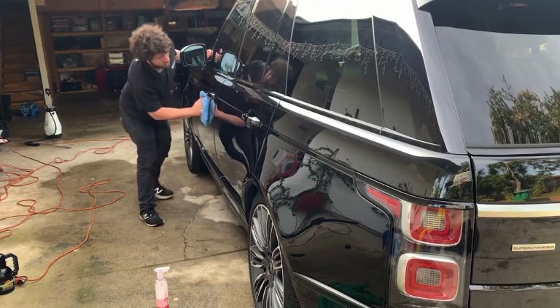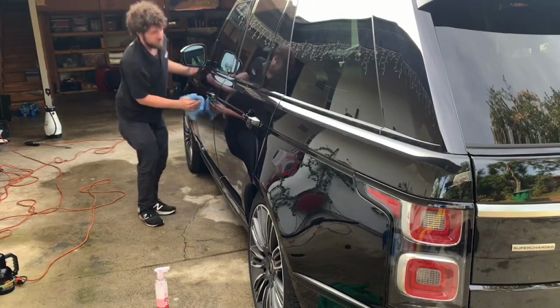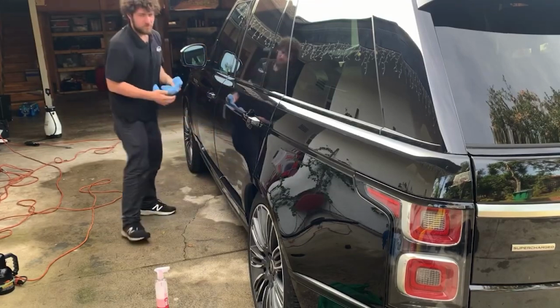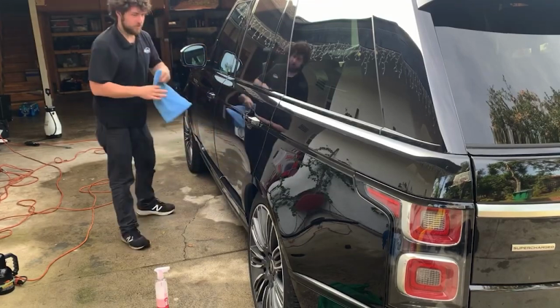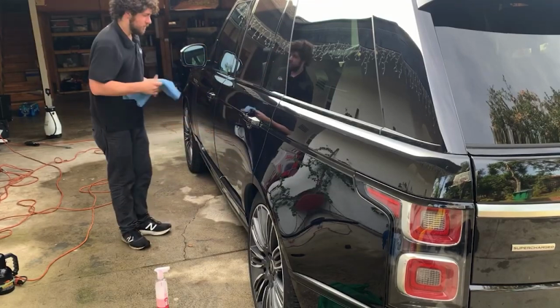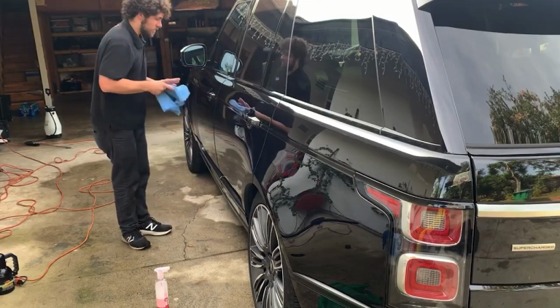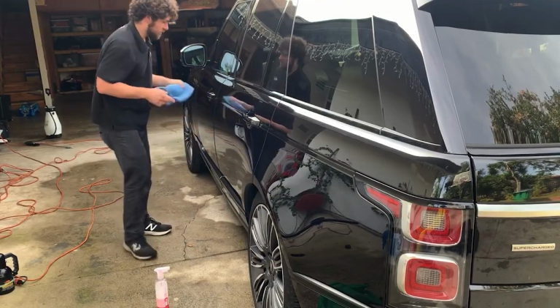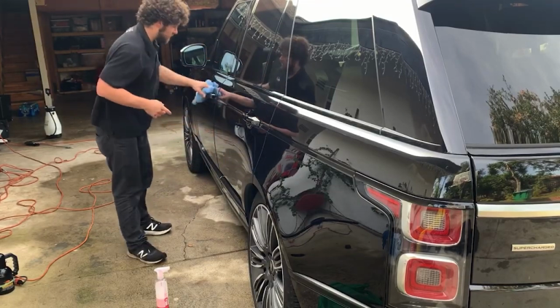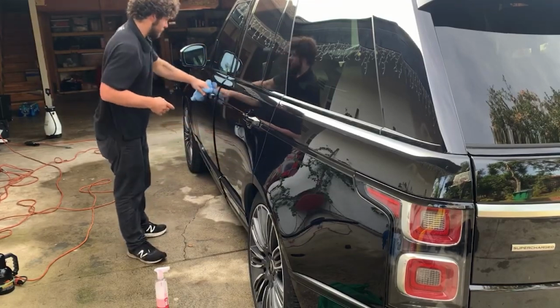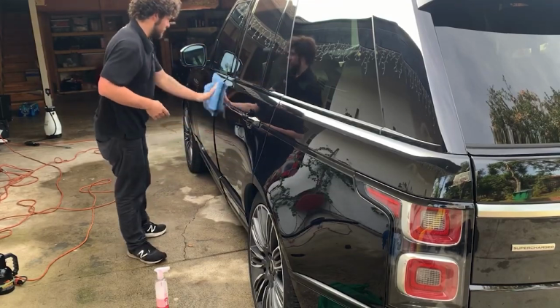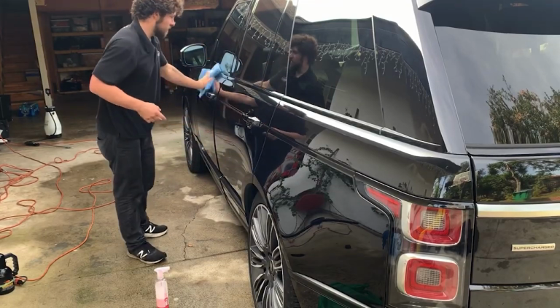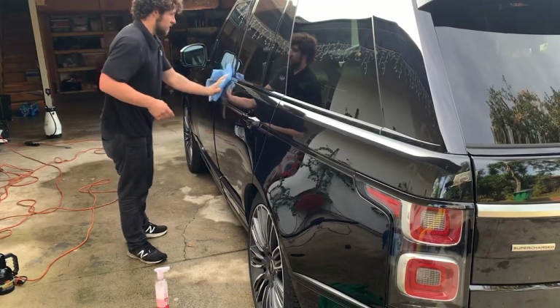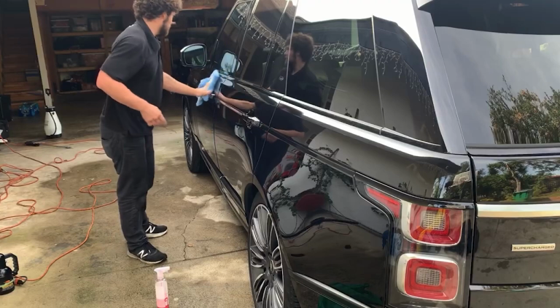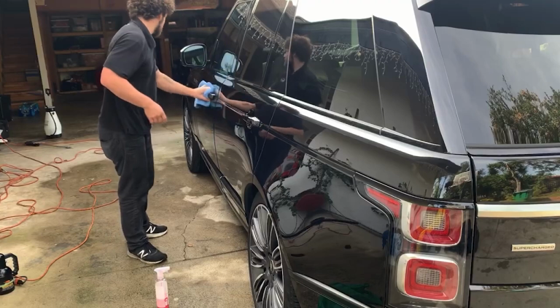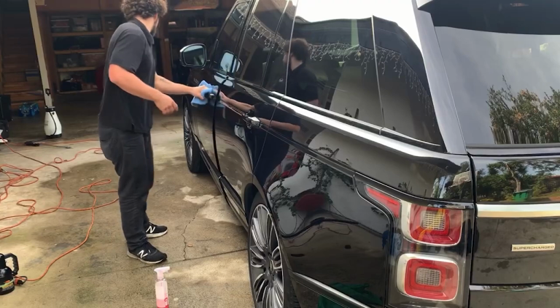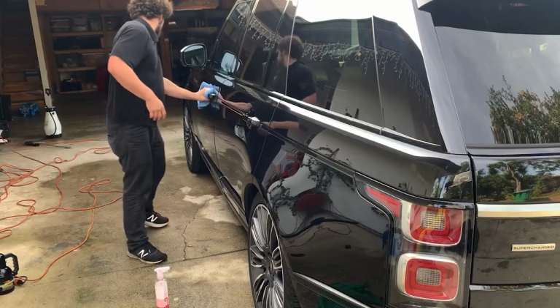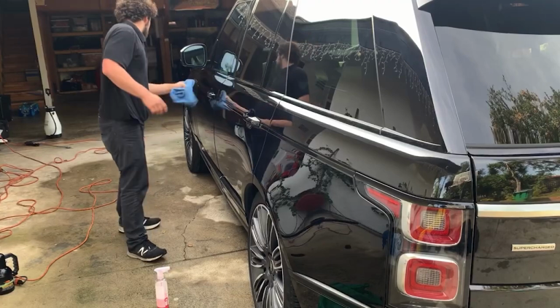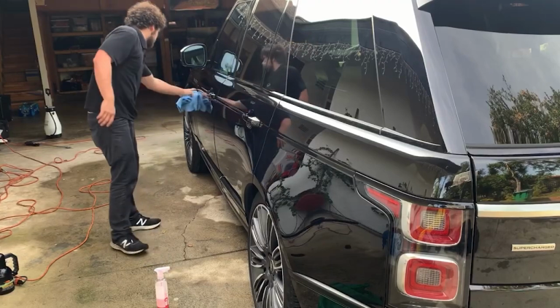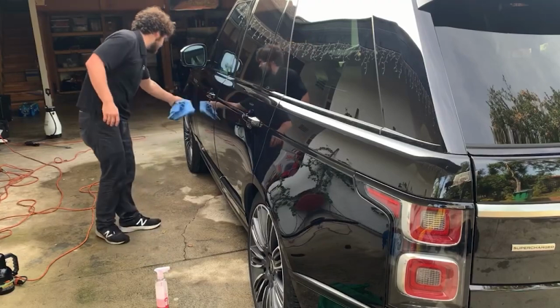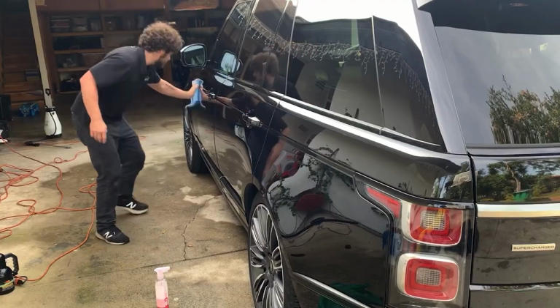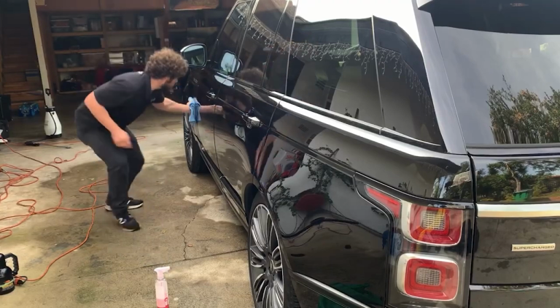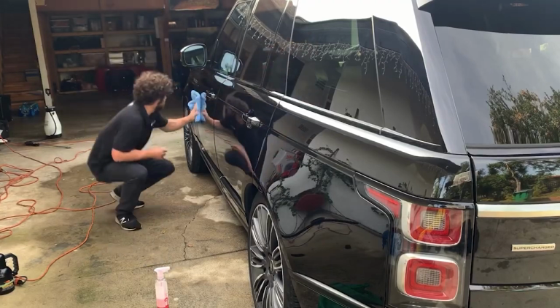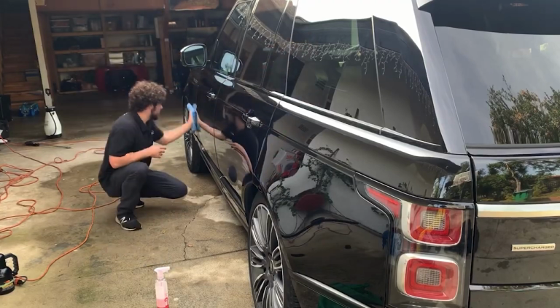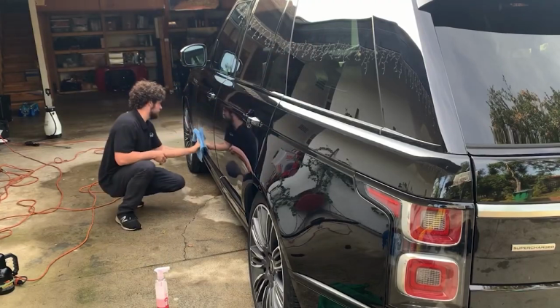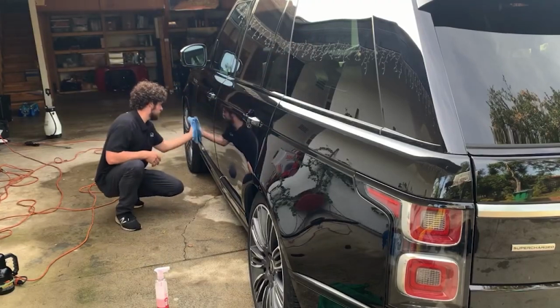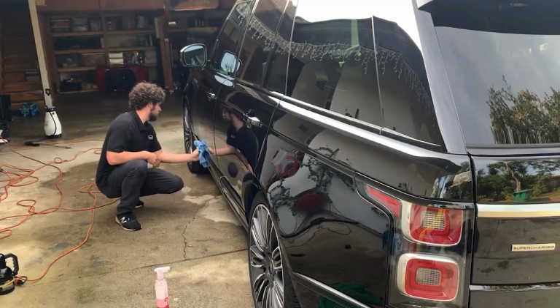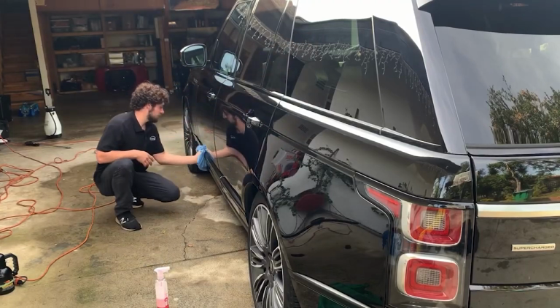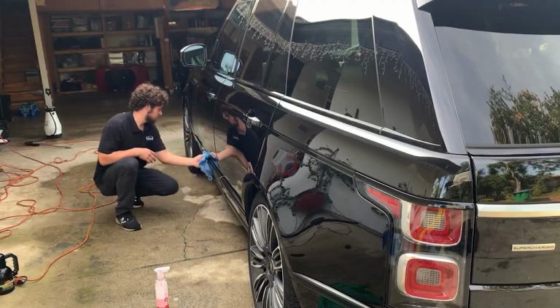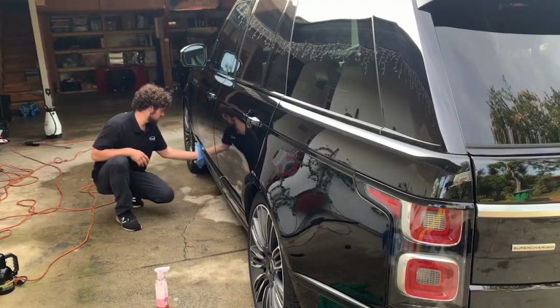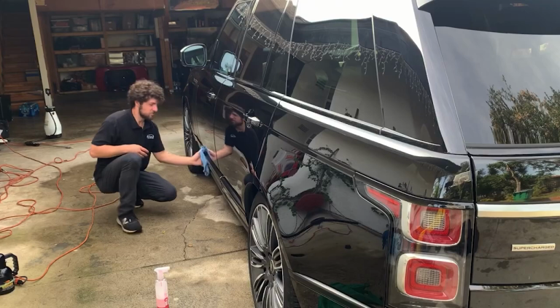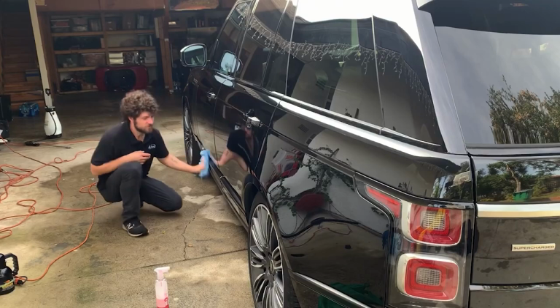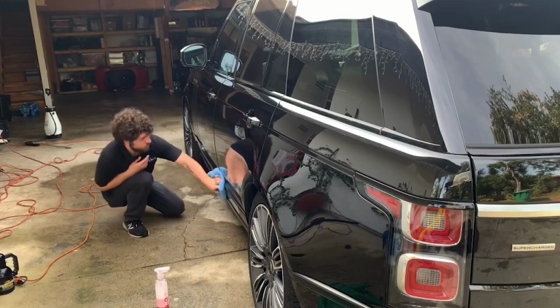It appears to work quite well on all the plastic trim too. Those little vent pieces might be matte, so I'm not 100% sure how that'll look, but it seems fine.